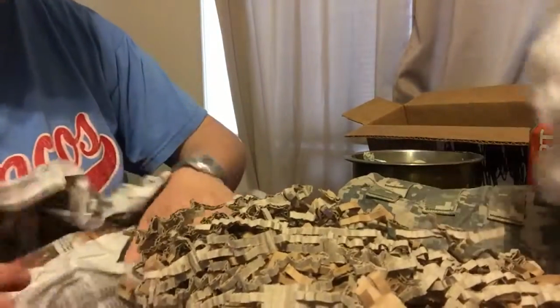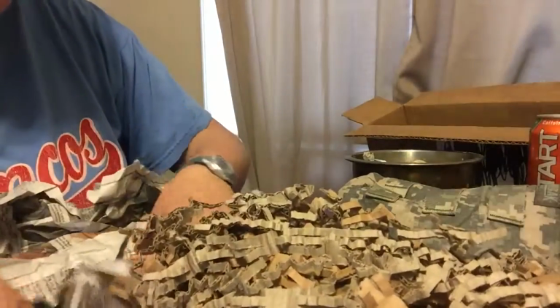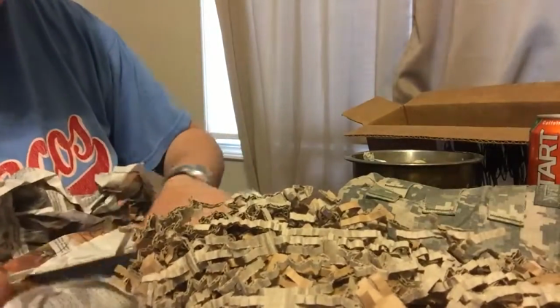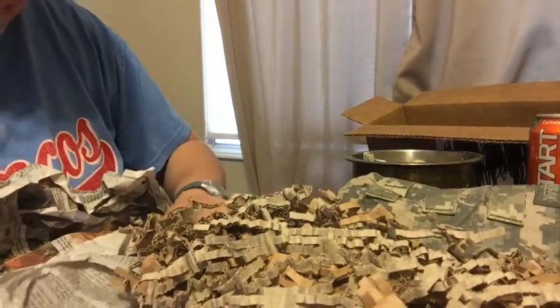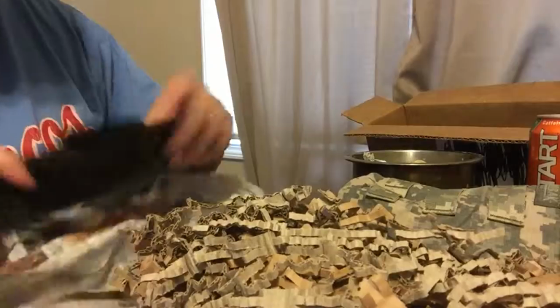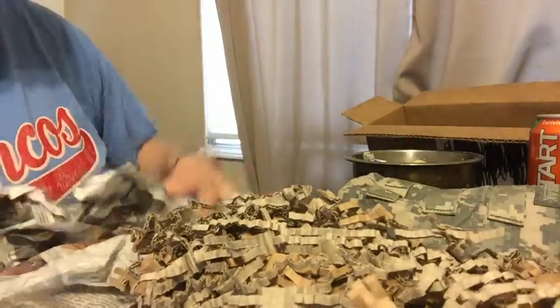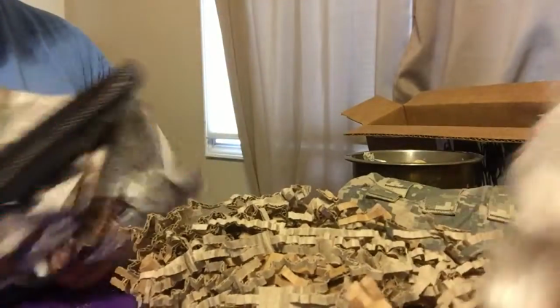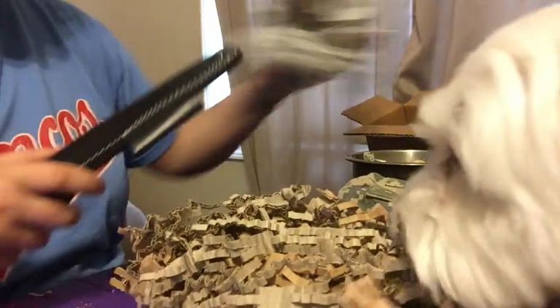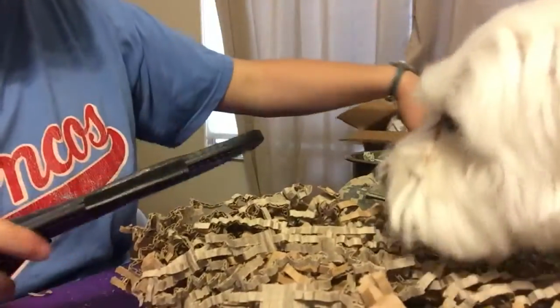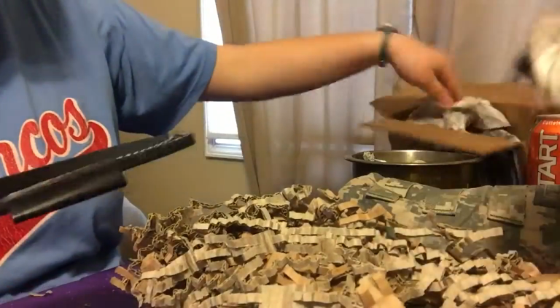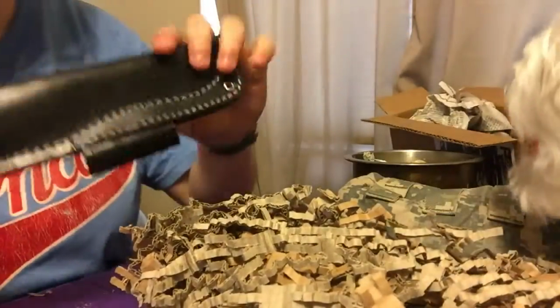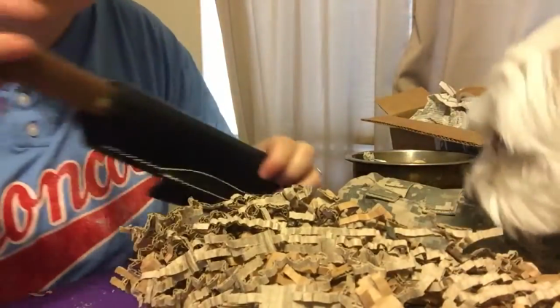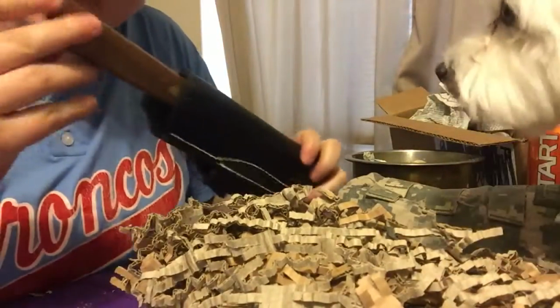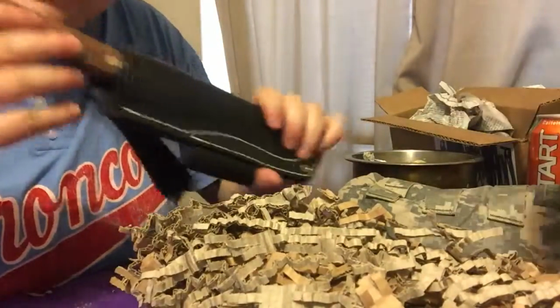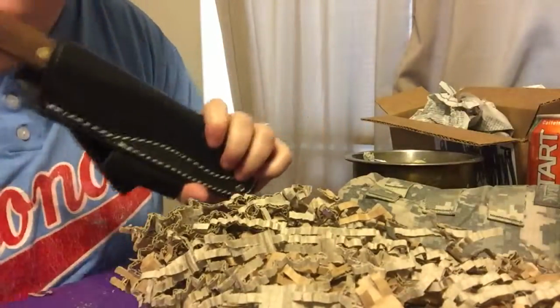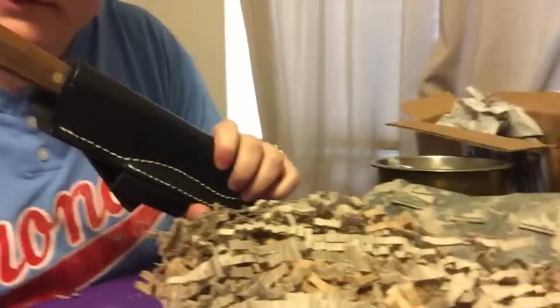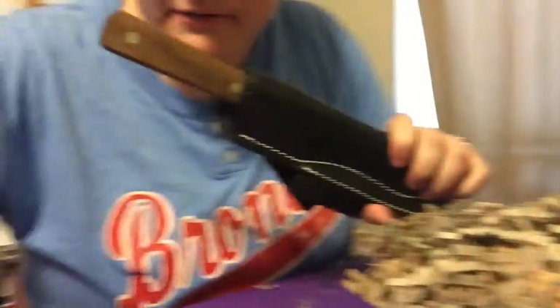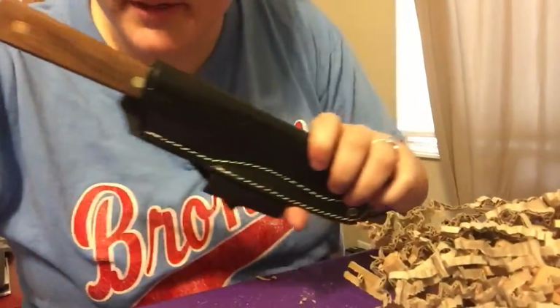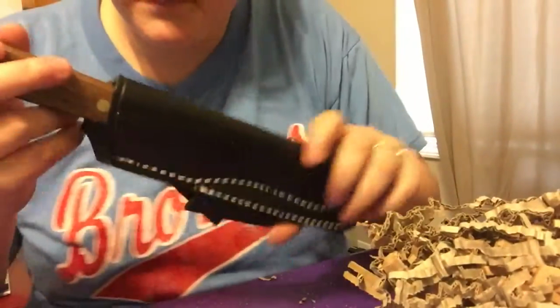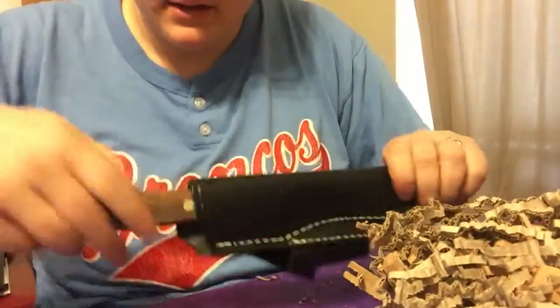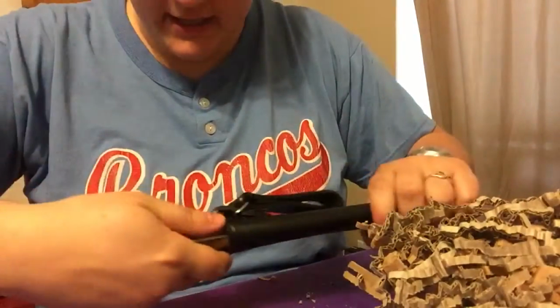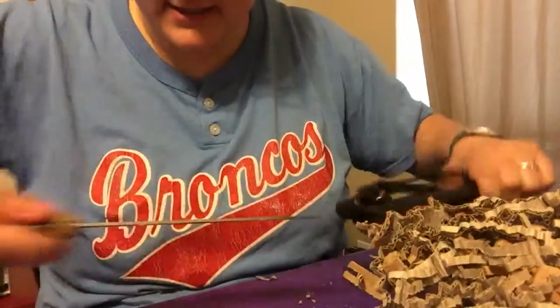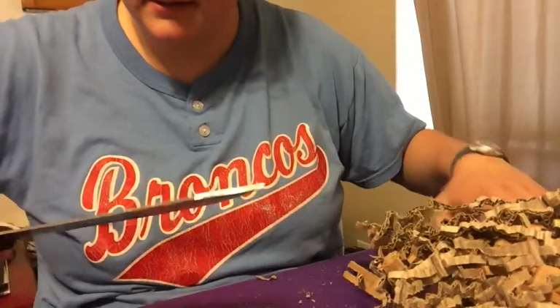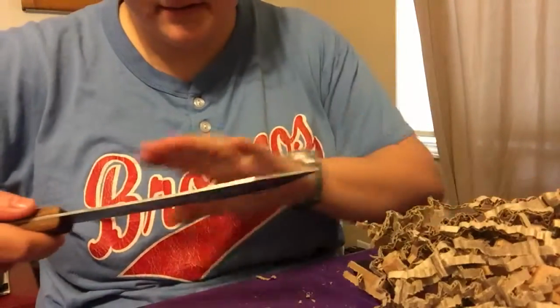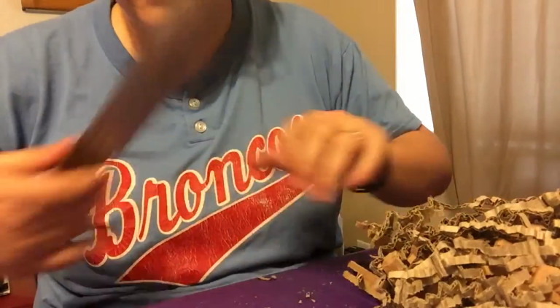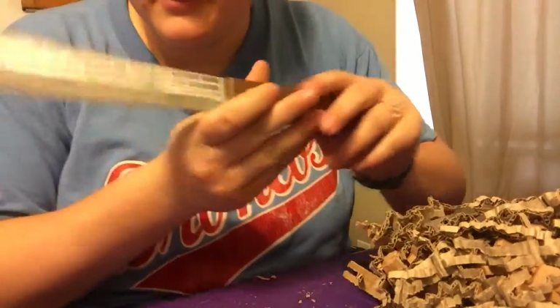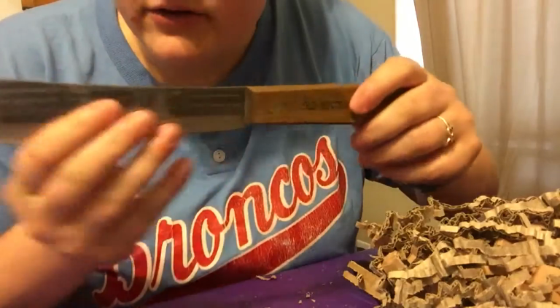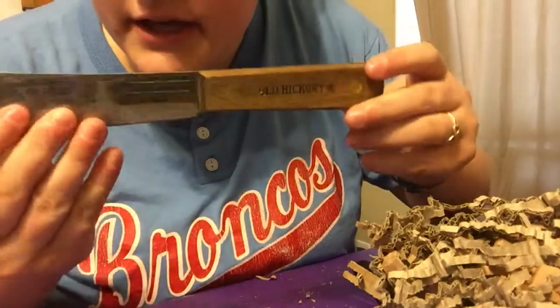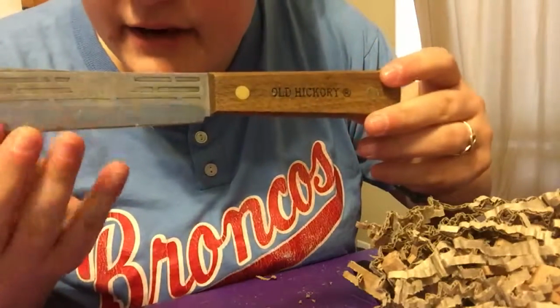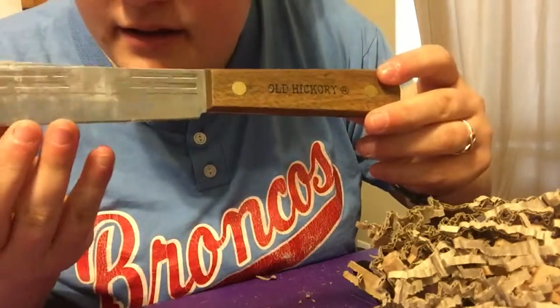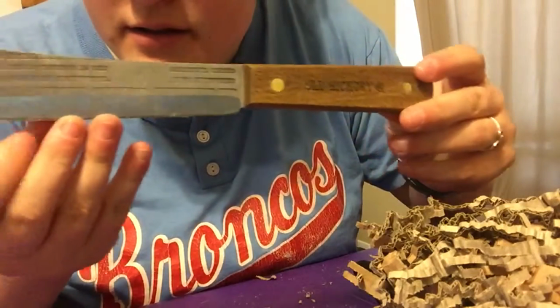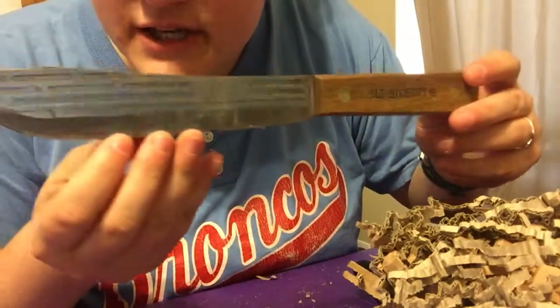So, oh my gosh — awesome! This is the knife that she sent me. Let me turn it around a little bit. It is an Old Hickory butcher knife.